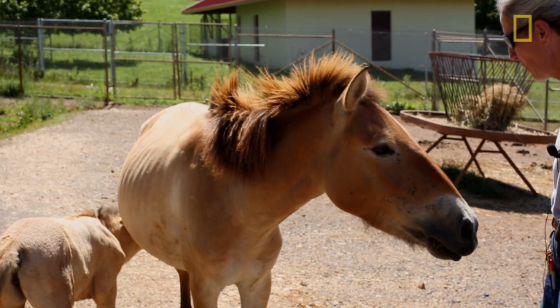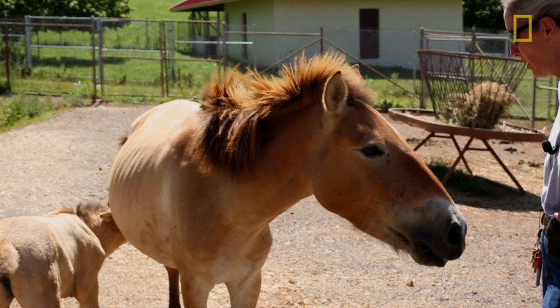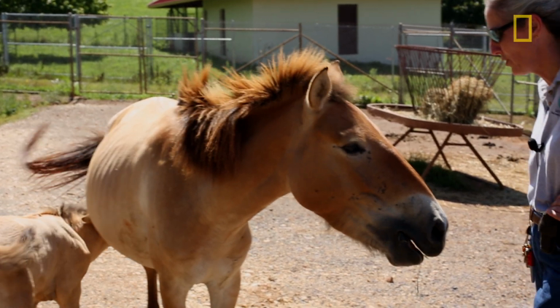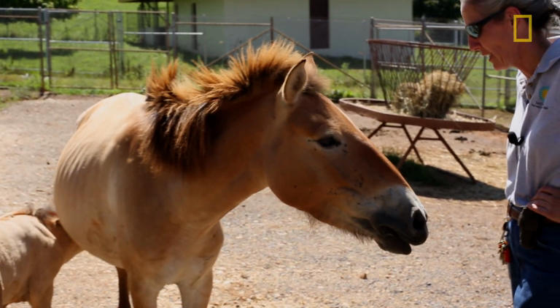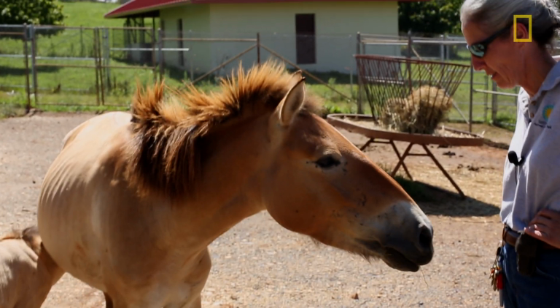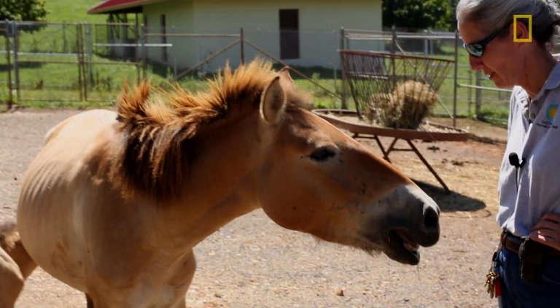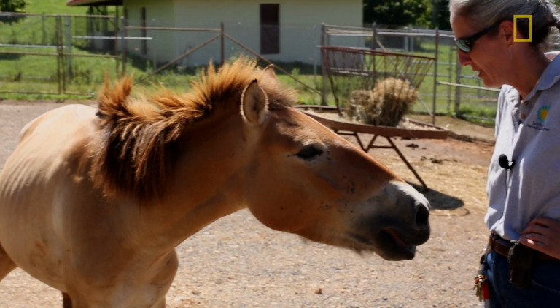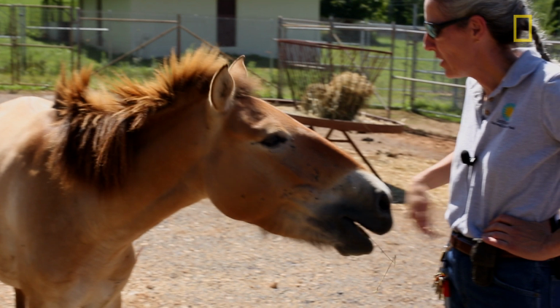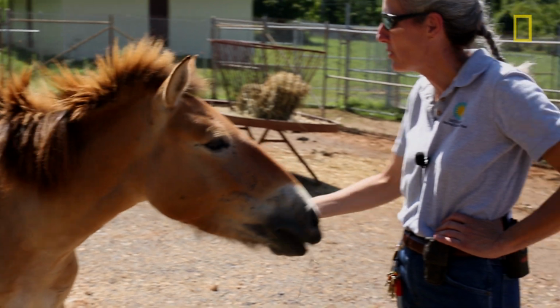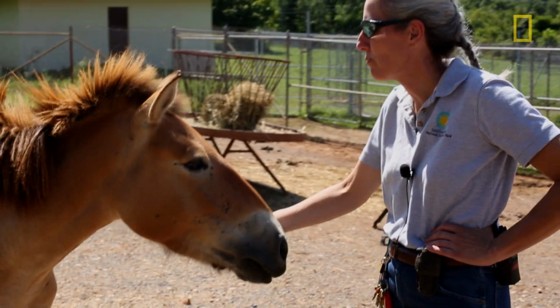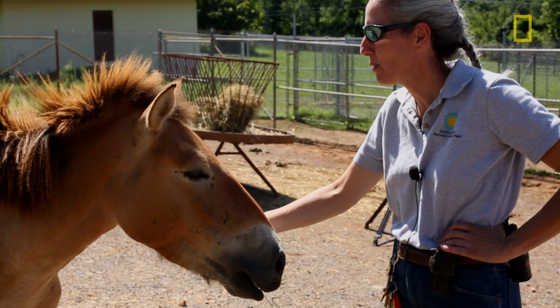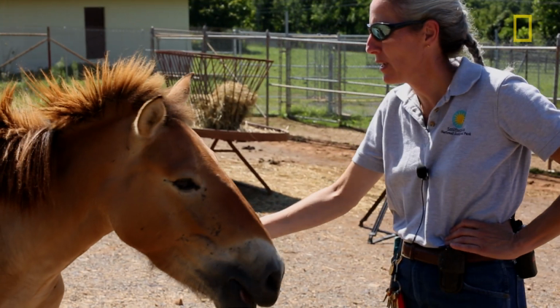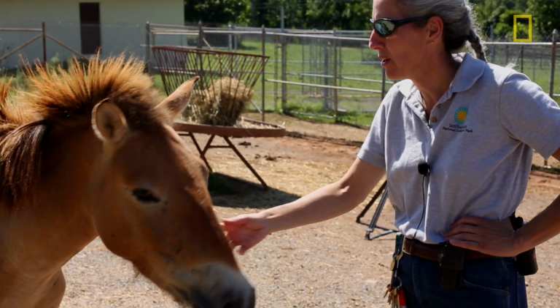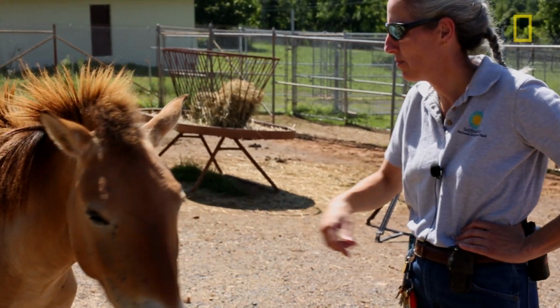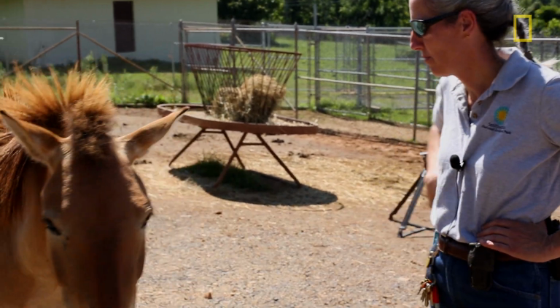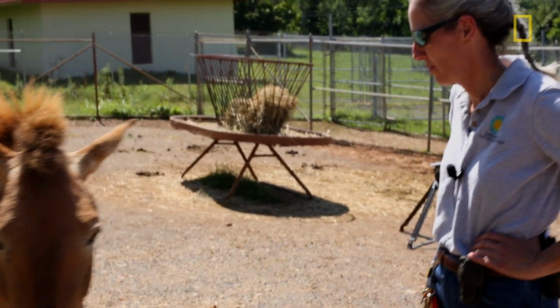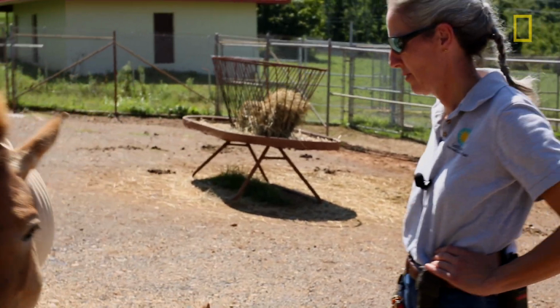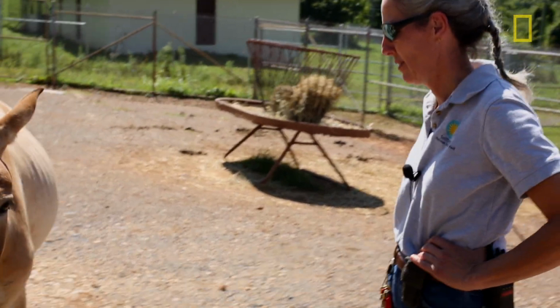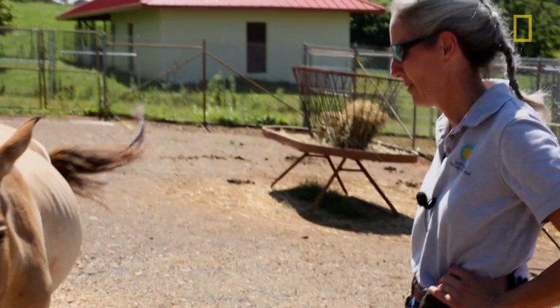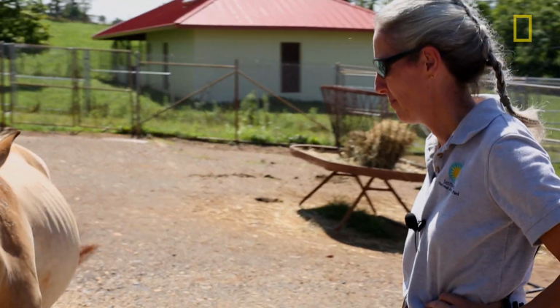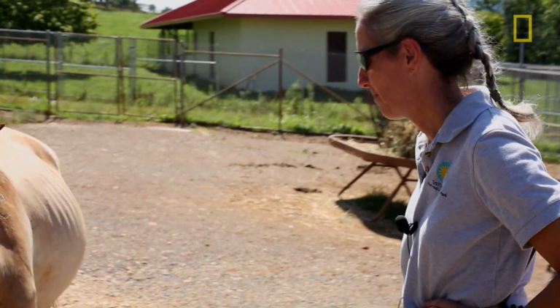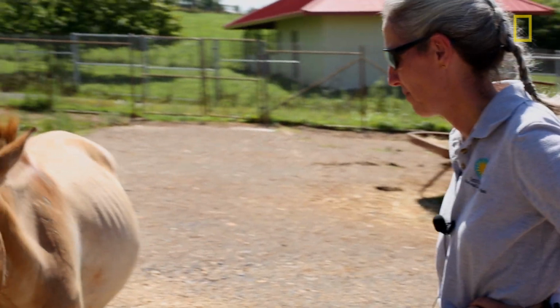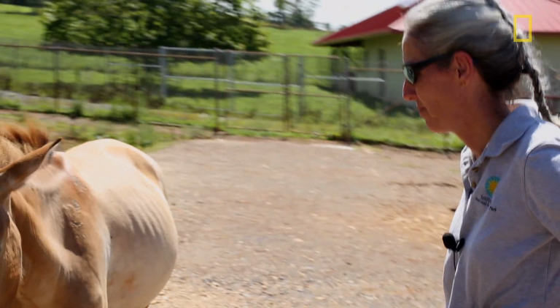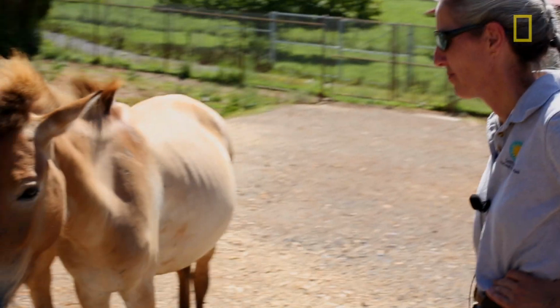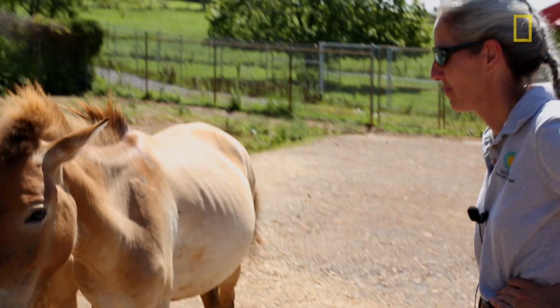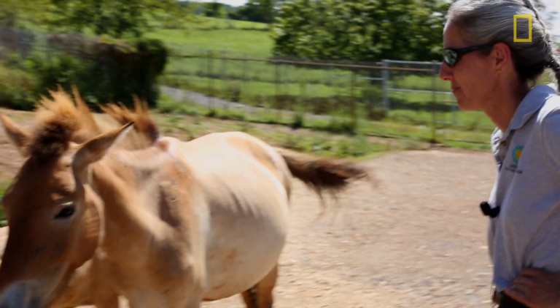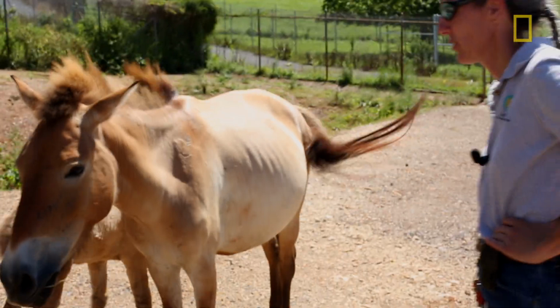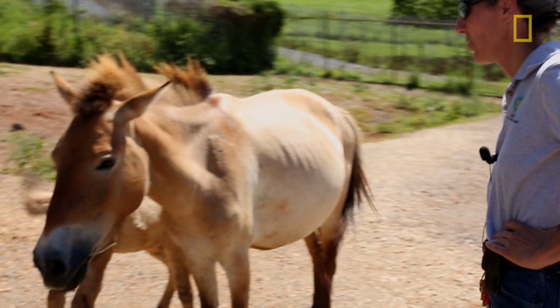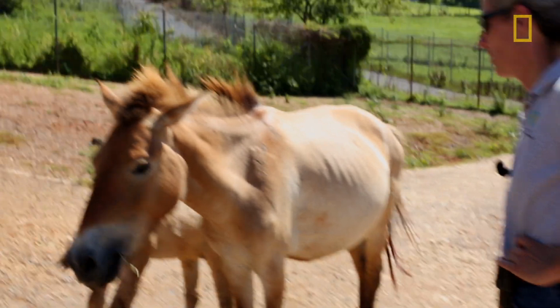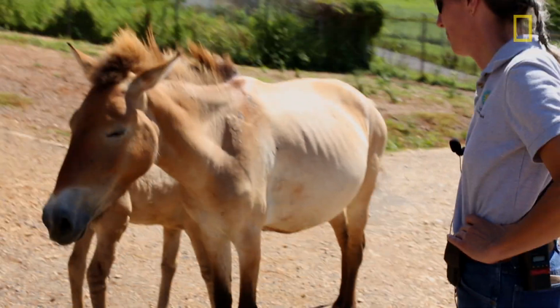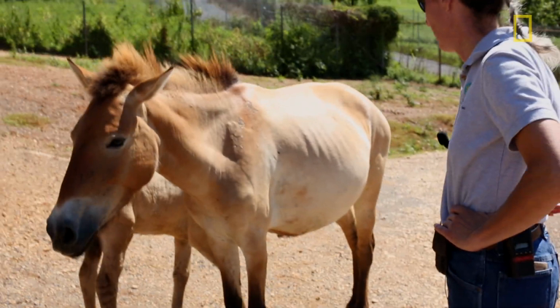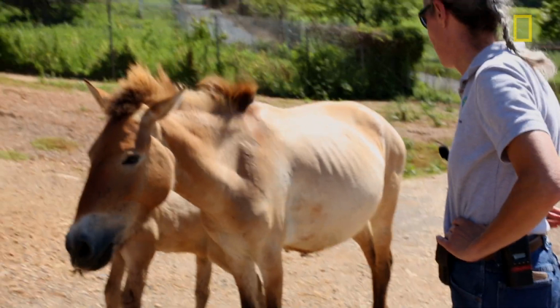It takes them a long time to trust you, but then once you do, I feel very privileged that I get to be a part of their group, their herd.